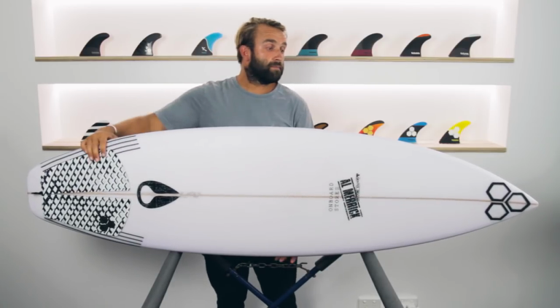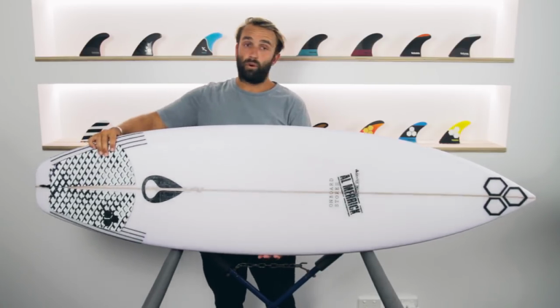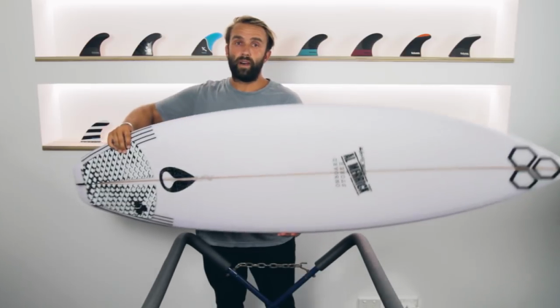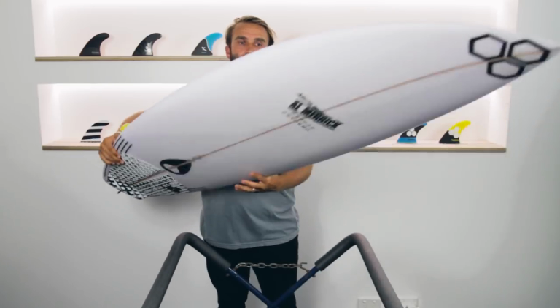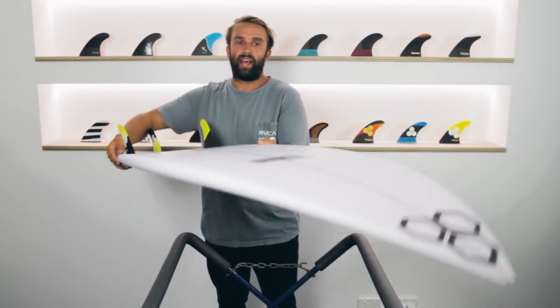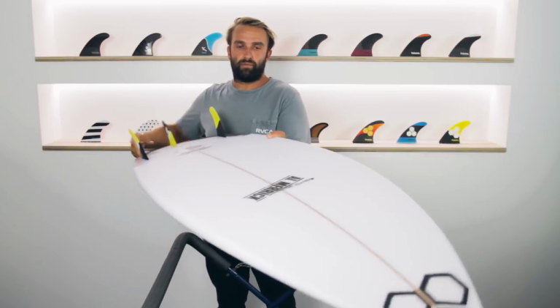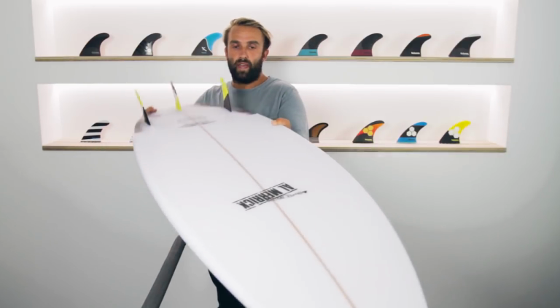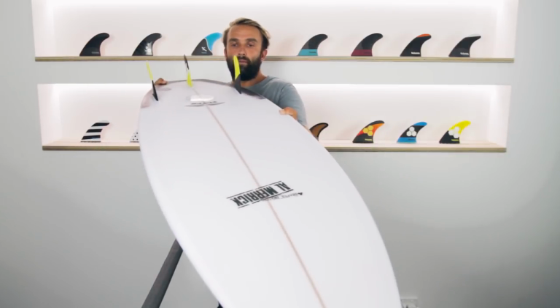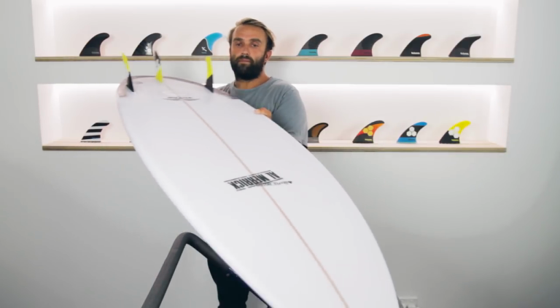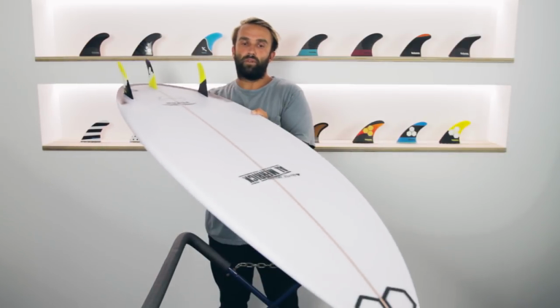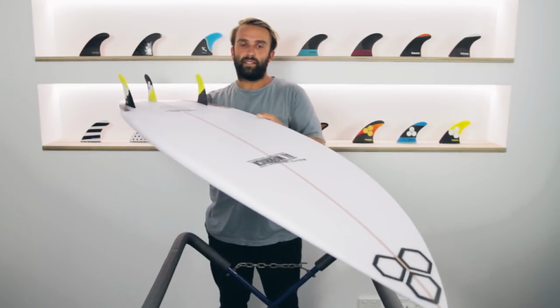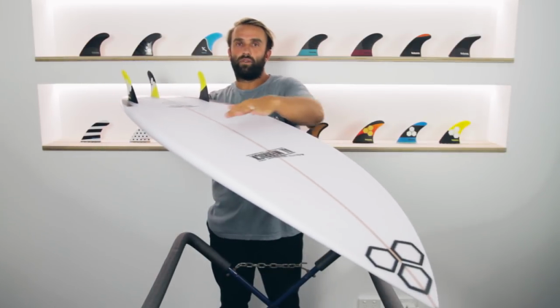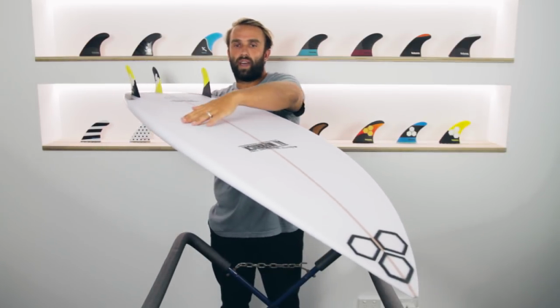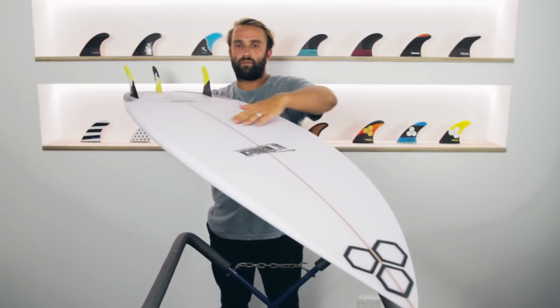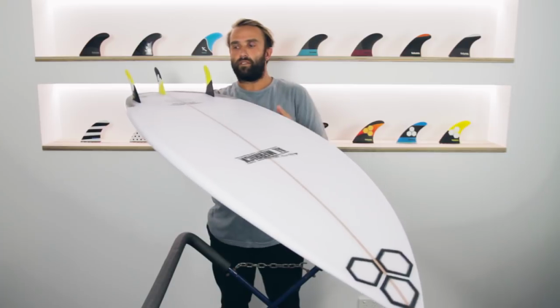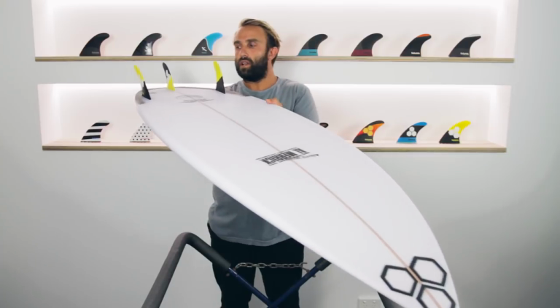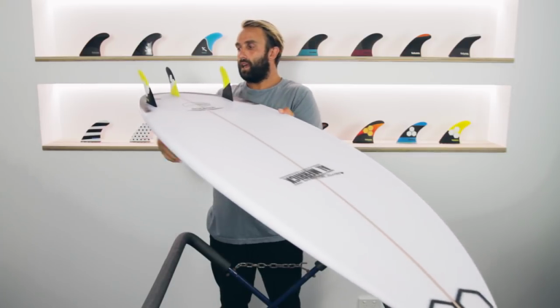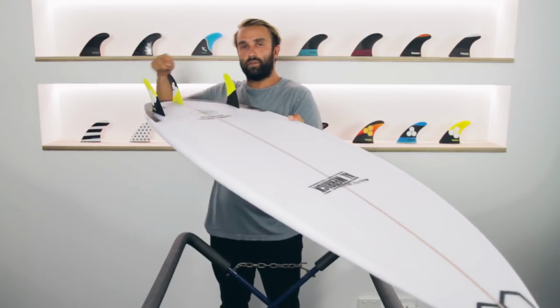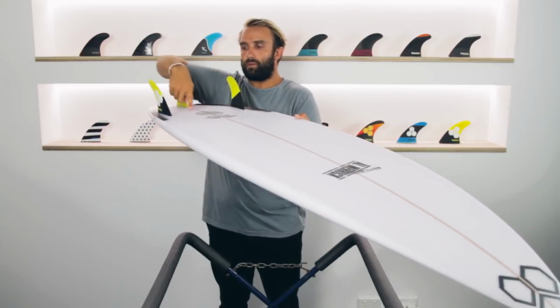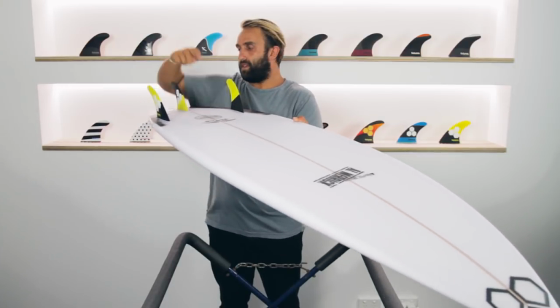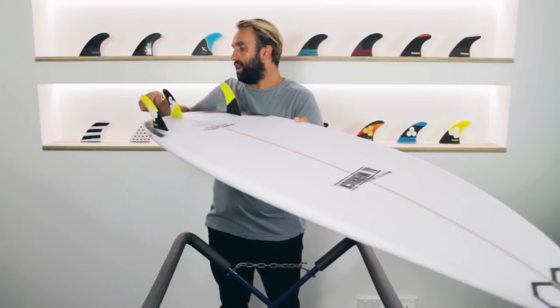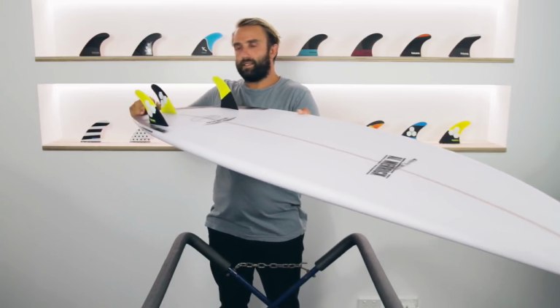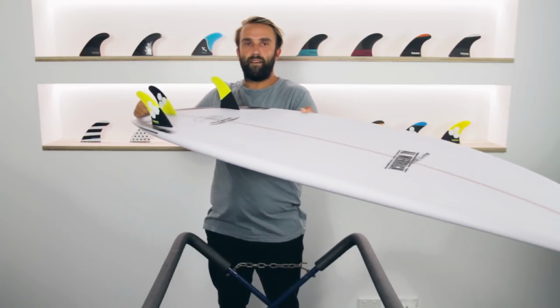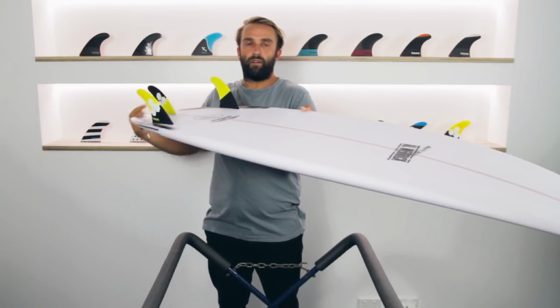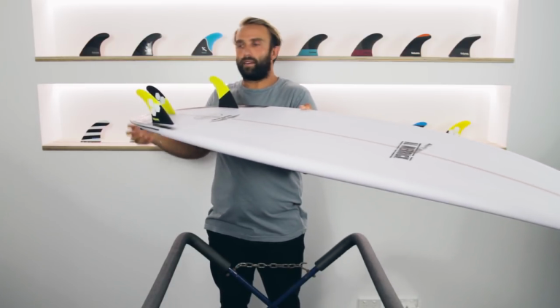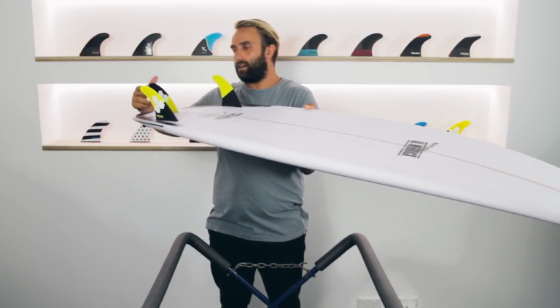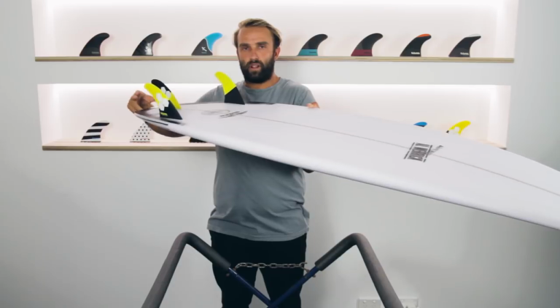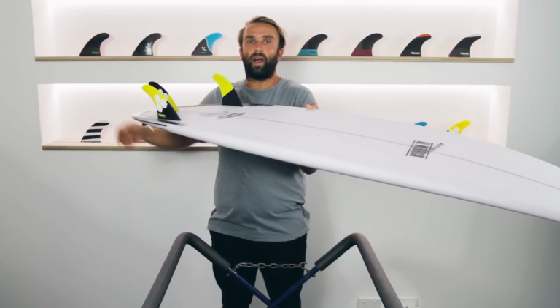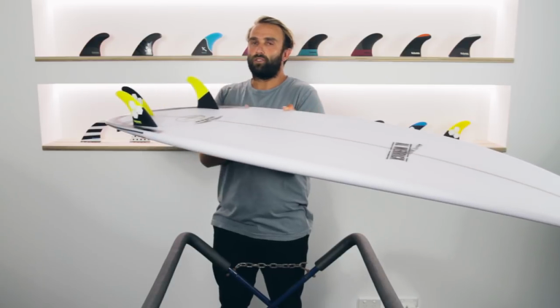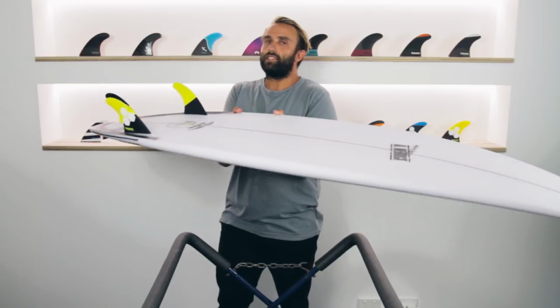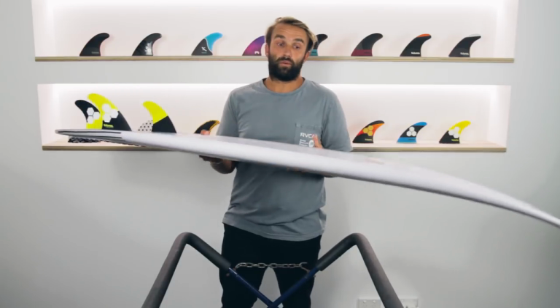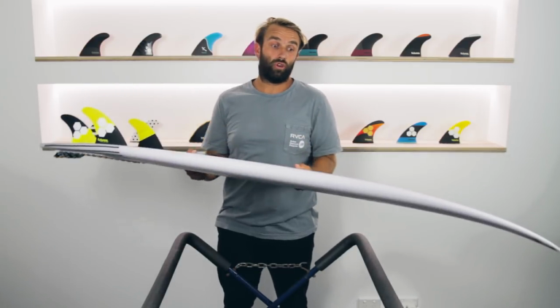Flipping the board over, it has a pretty common bottom for a board like this. There's a single concave through the centre of the board that comes to a double through the fins, and there's a slight V off the back of the tail to give it a nice rail-to-rail transition through turns.